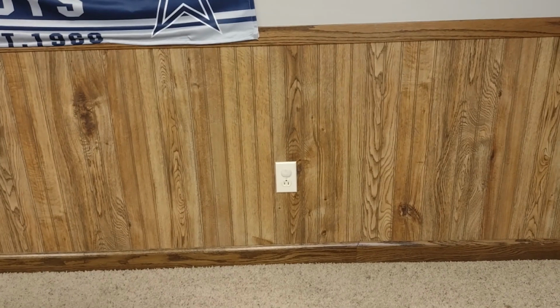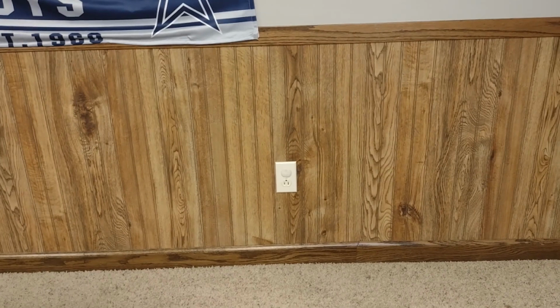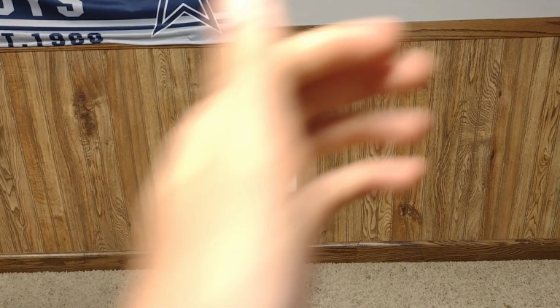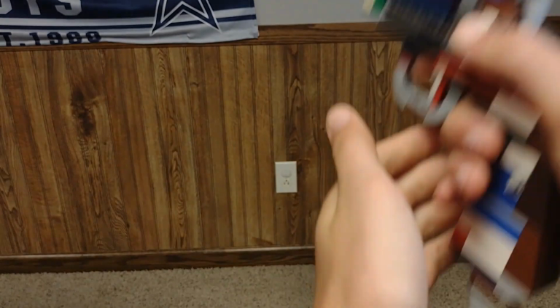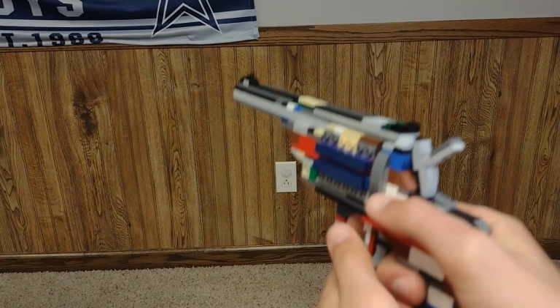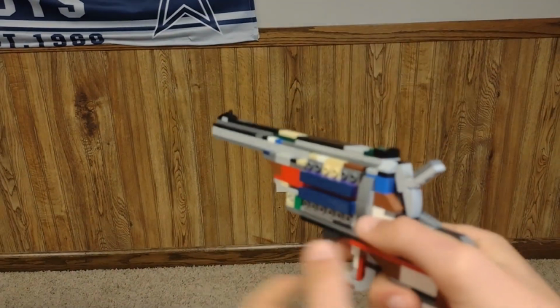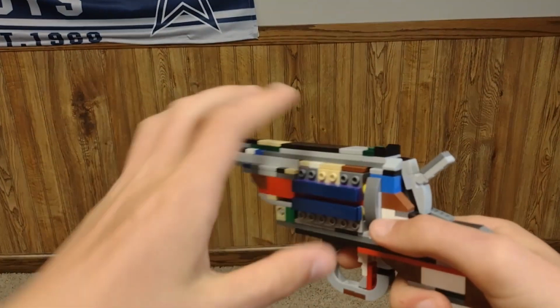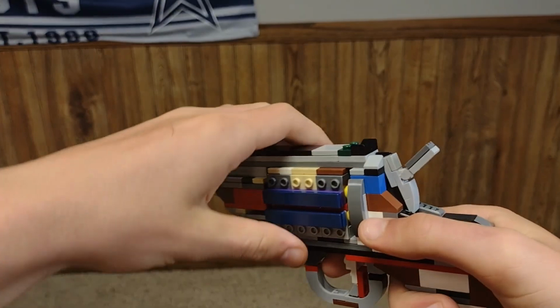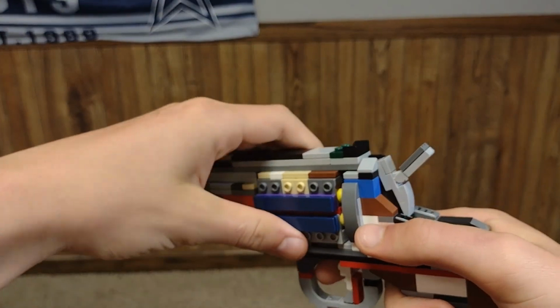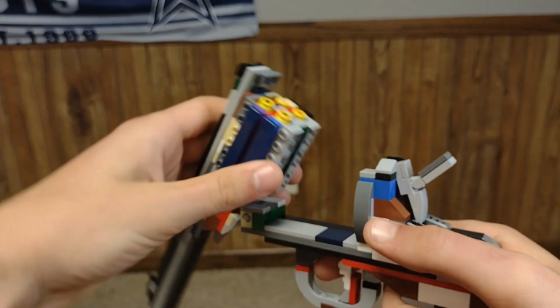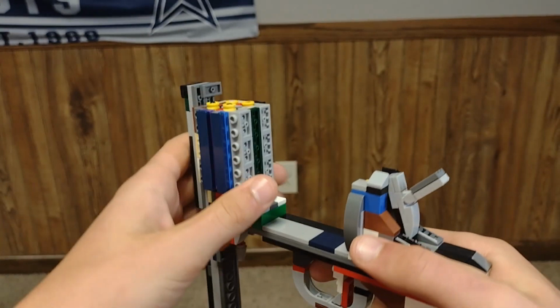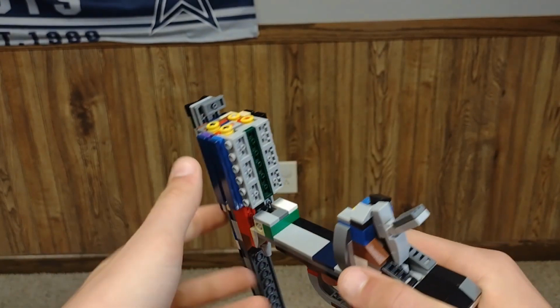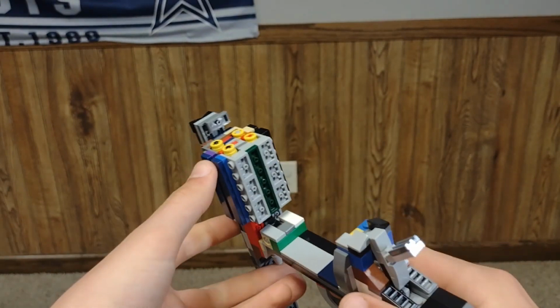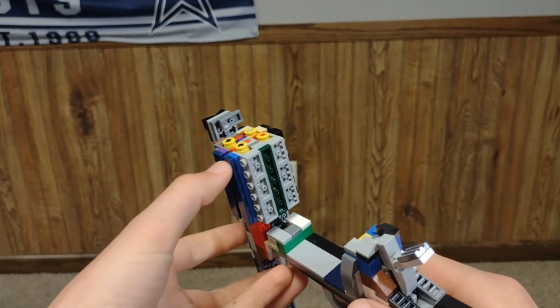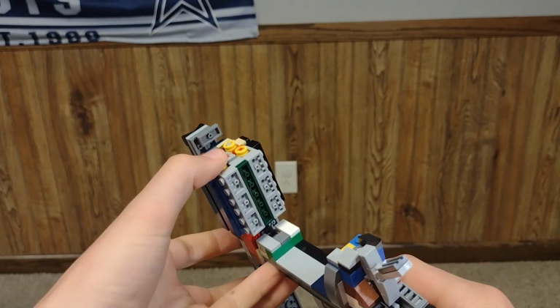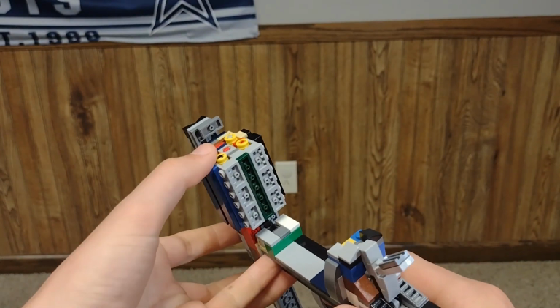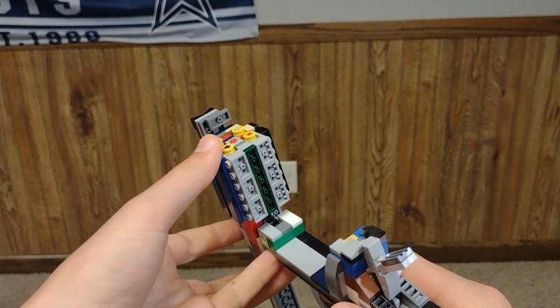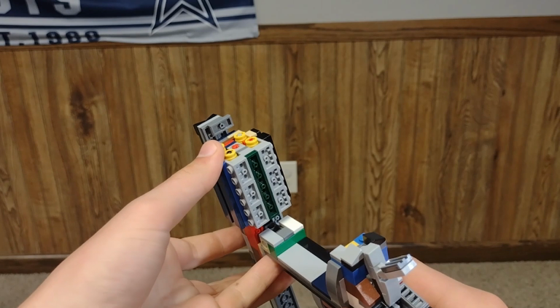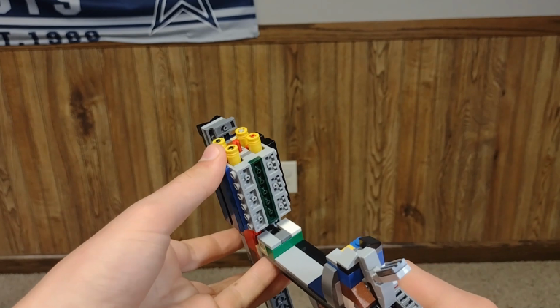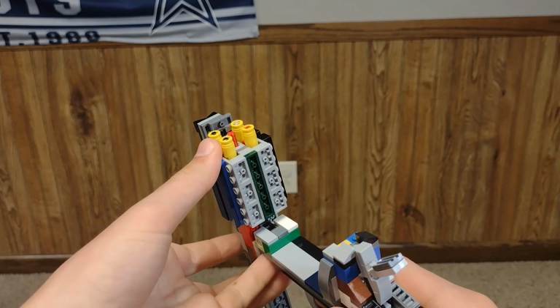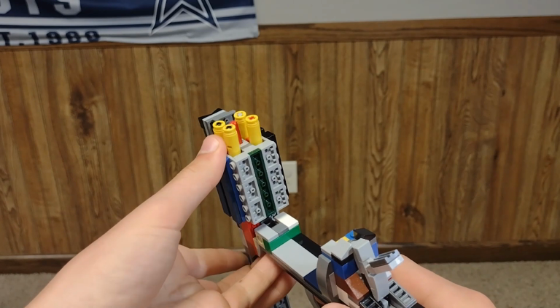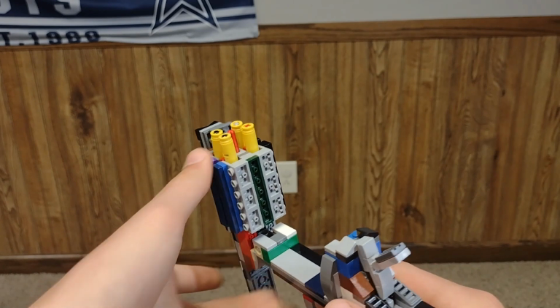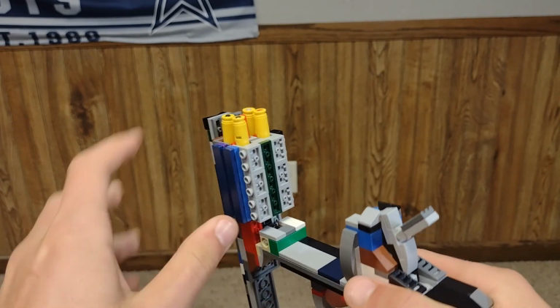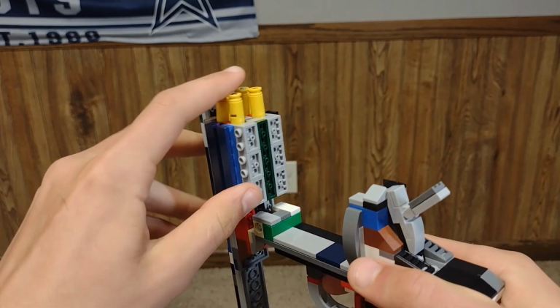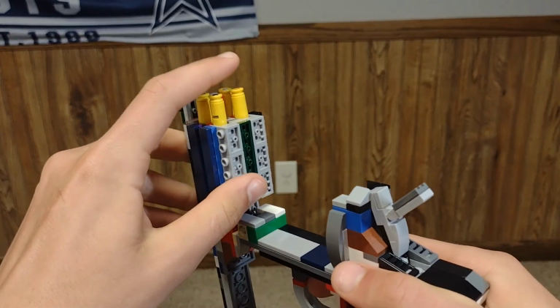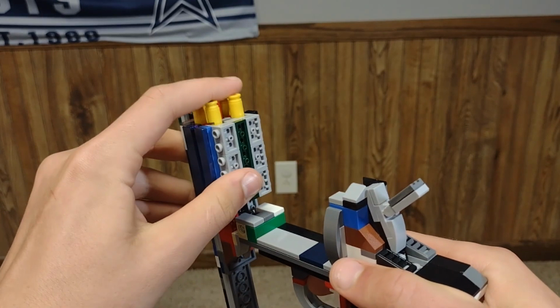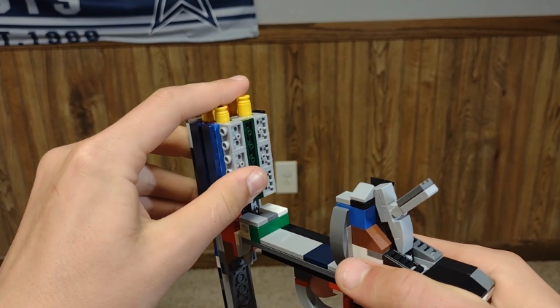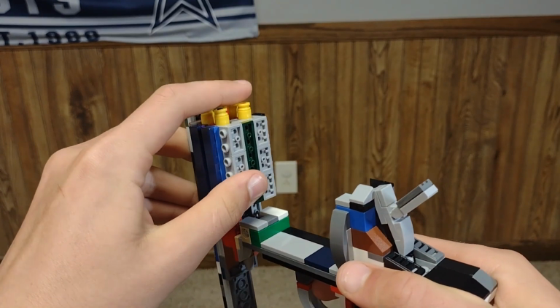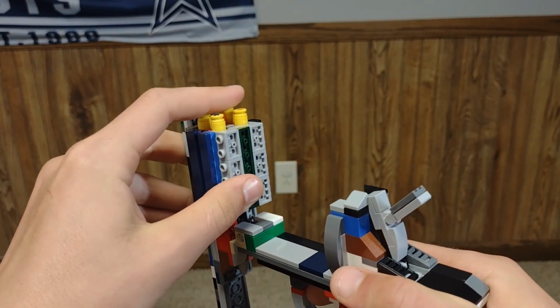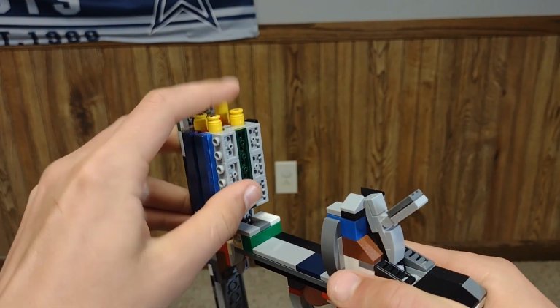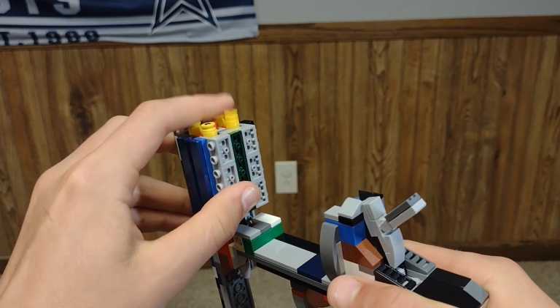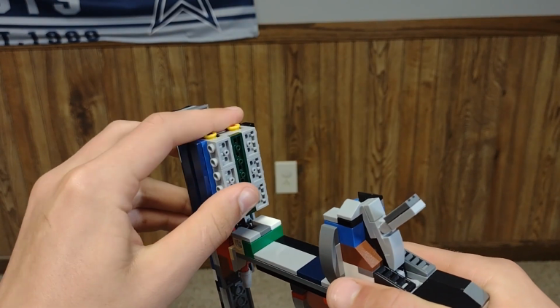The trigger mechanism is reset by placing the bullets under the cylinder. You just press them down and the mechanism will reset.